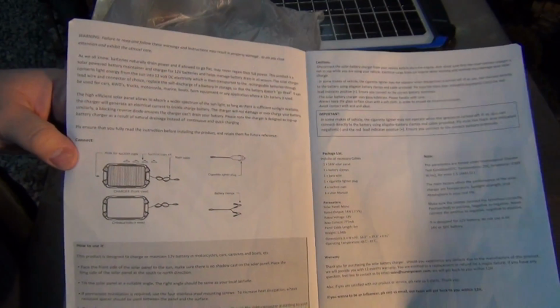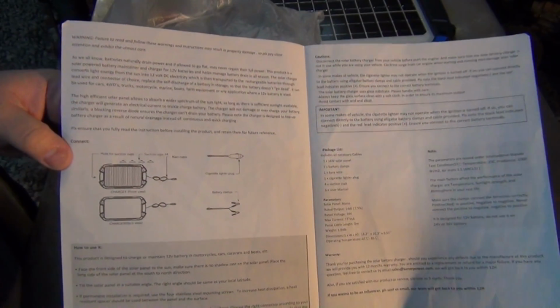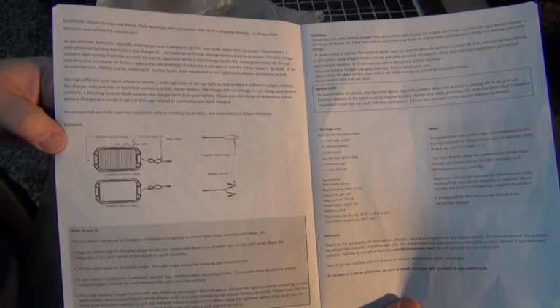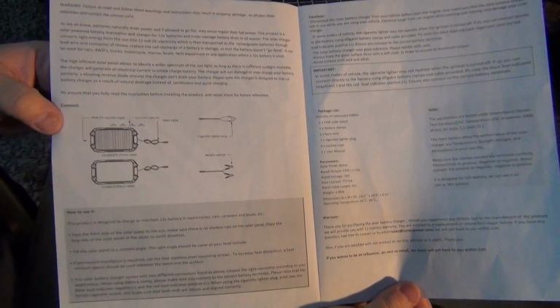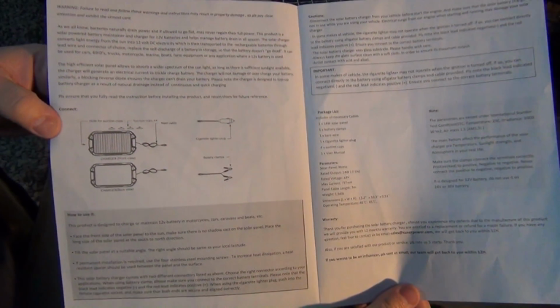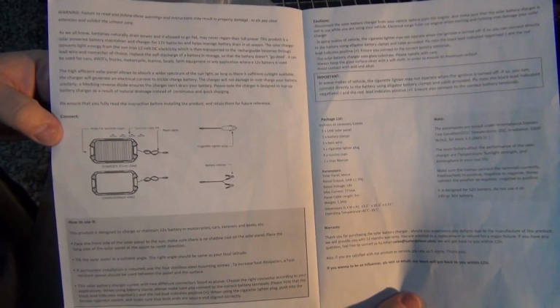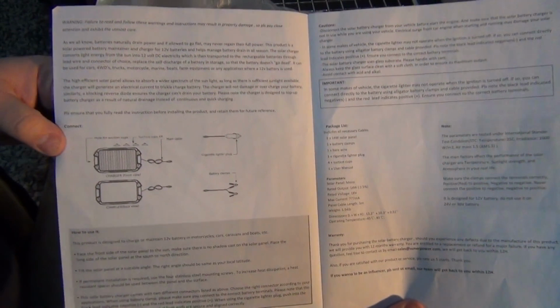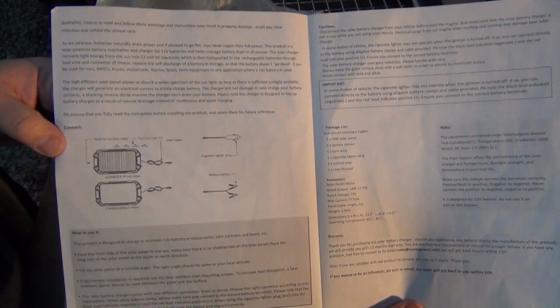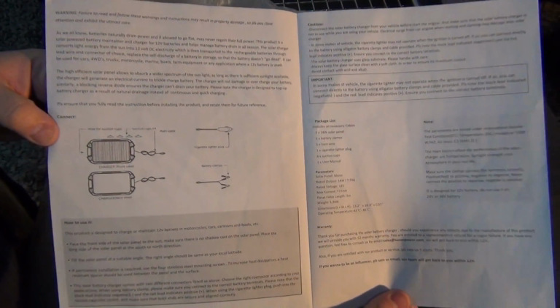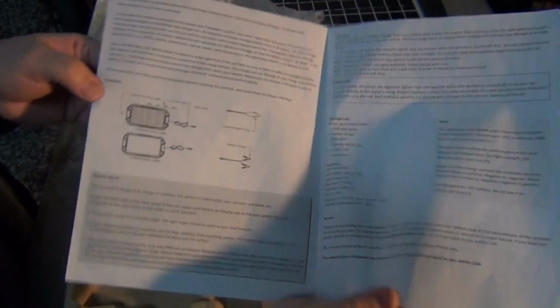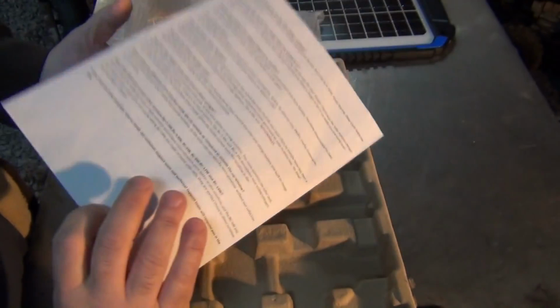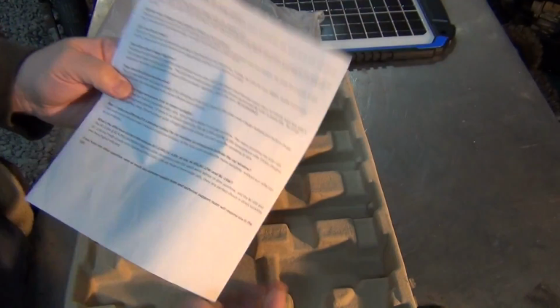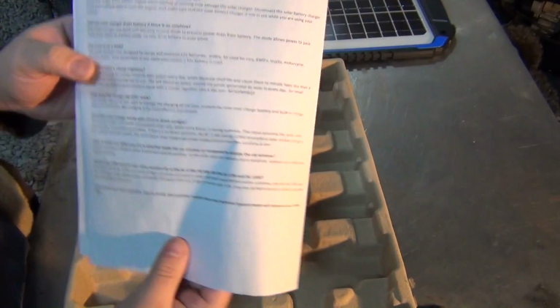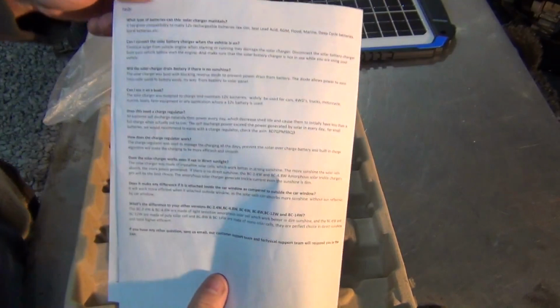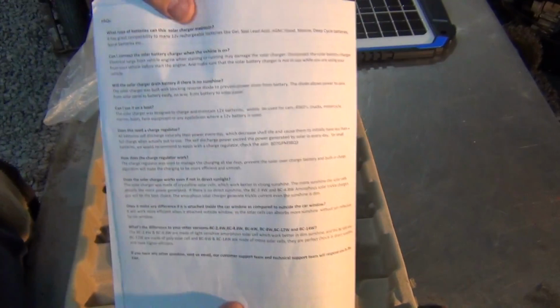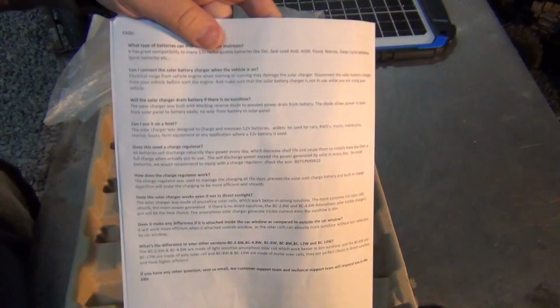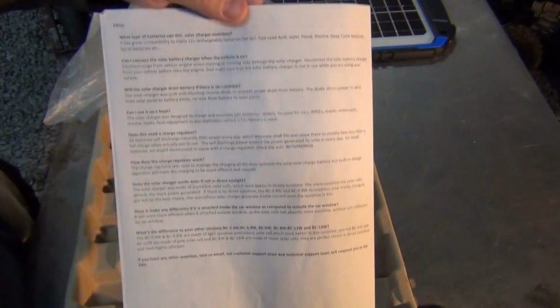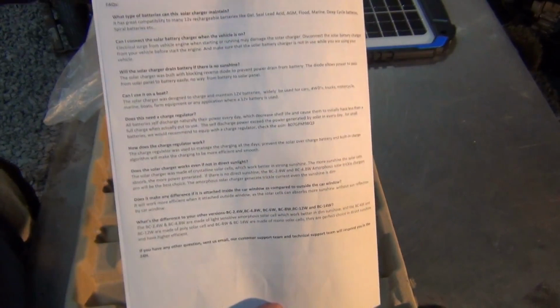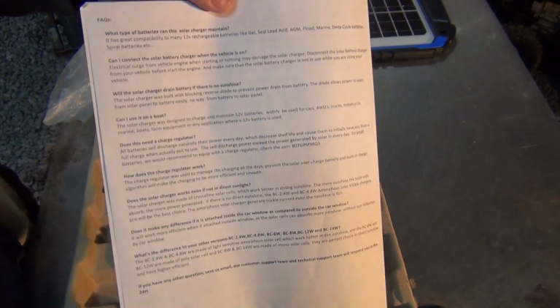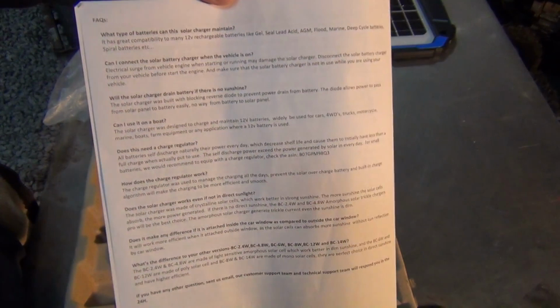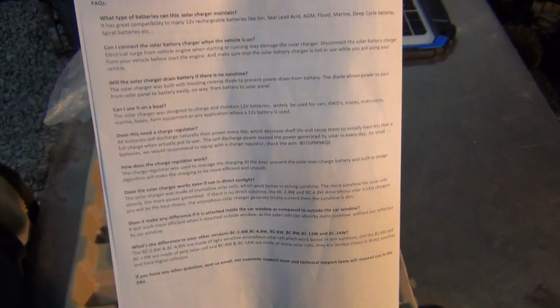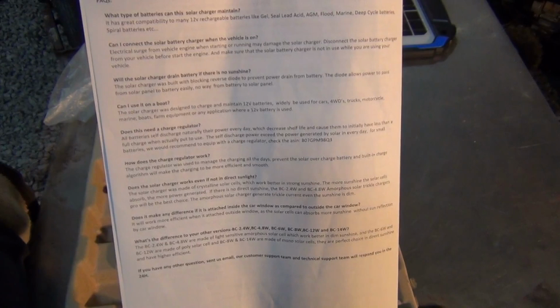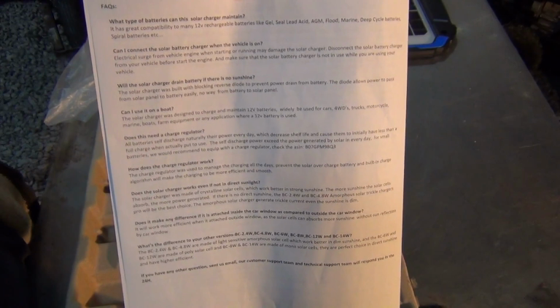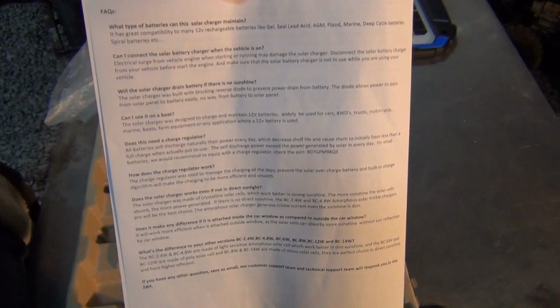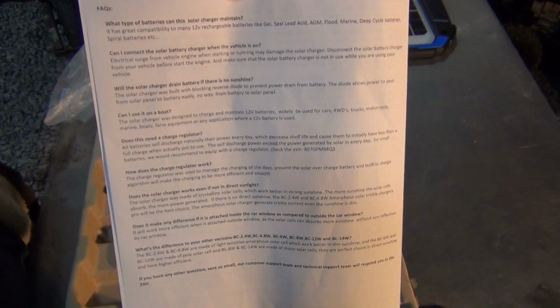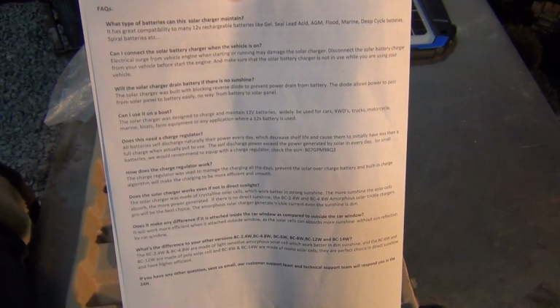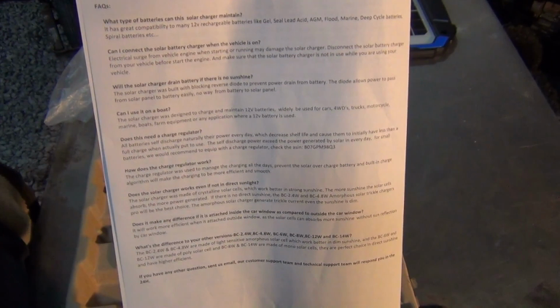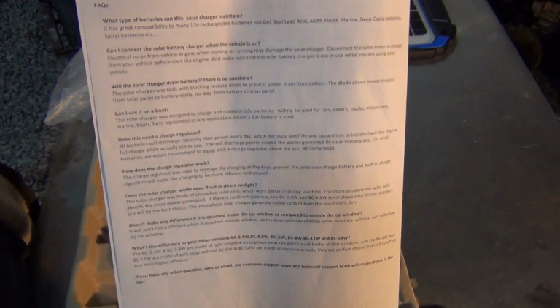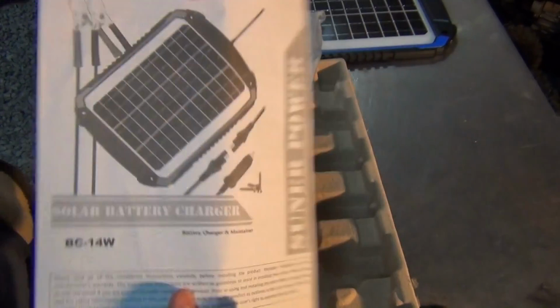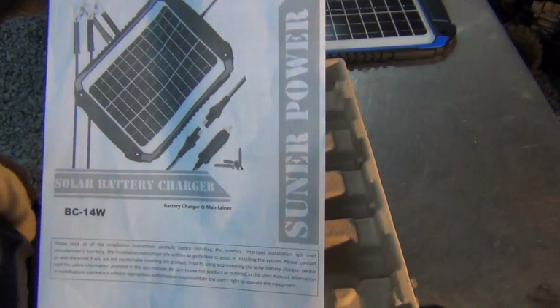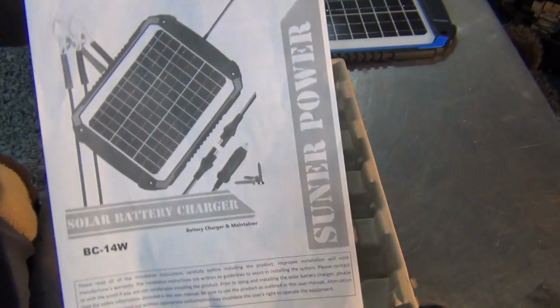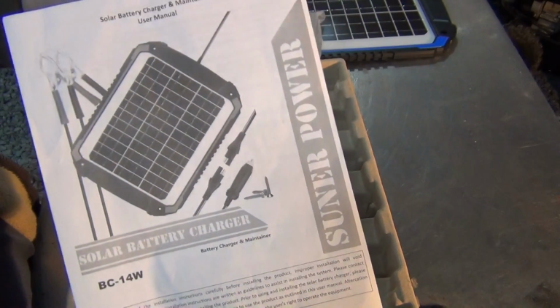There's your instructions — pause it if you want to read it later. Going to fly right through it. There's your frequently asked questions. And there's the front.